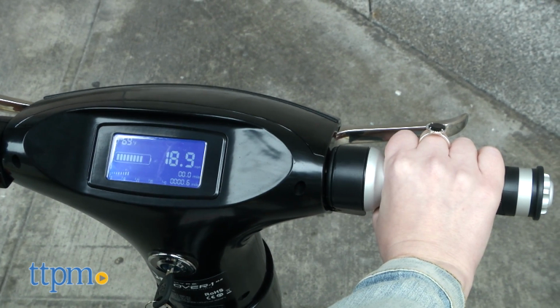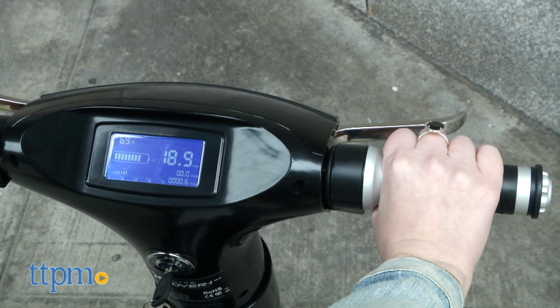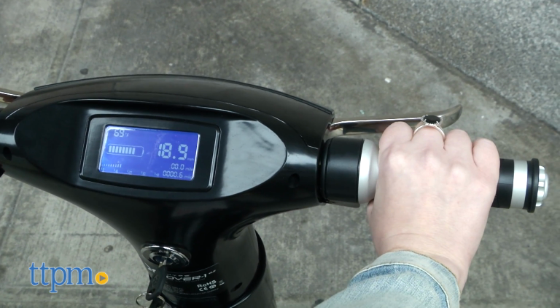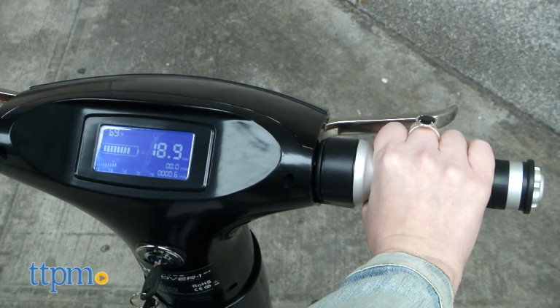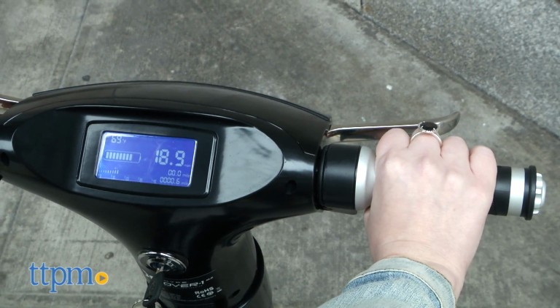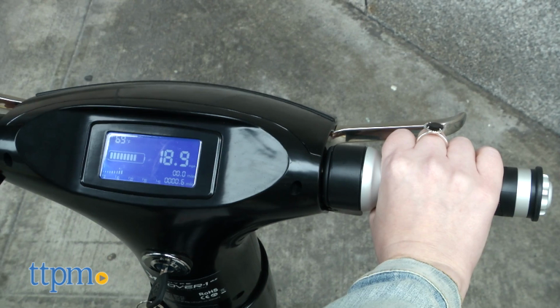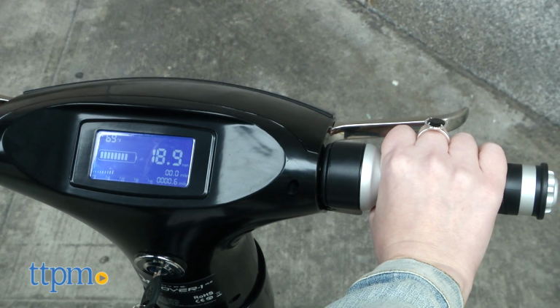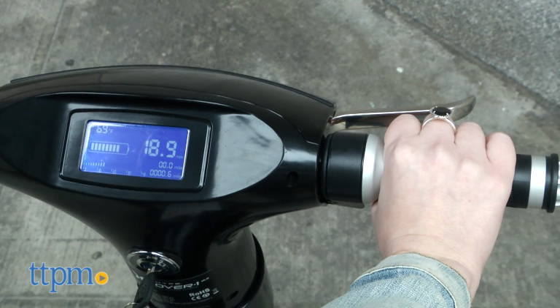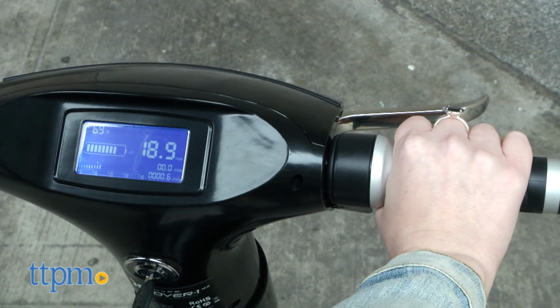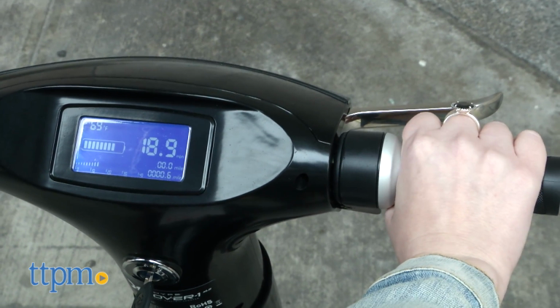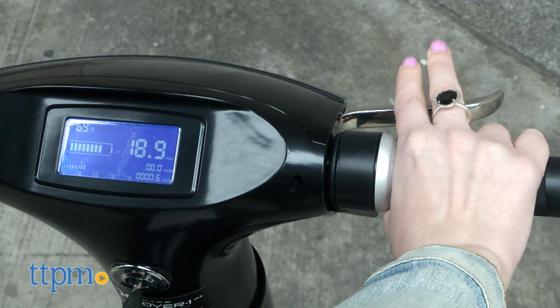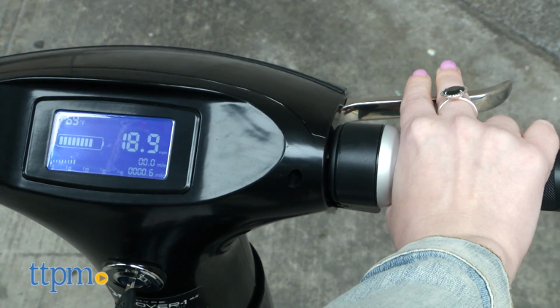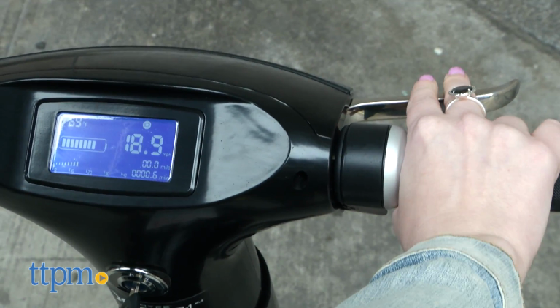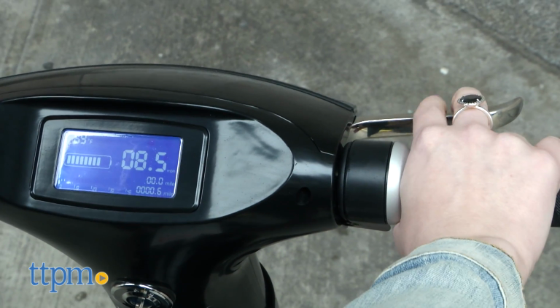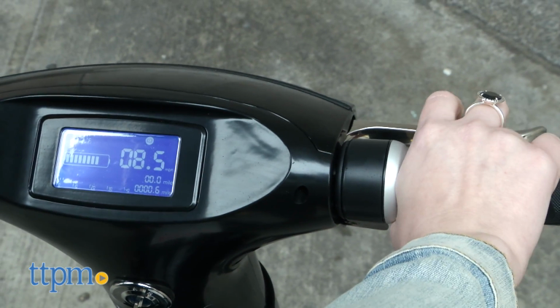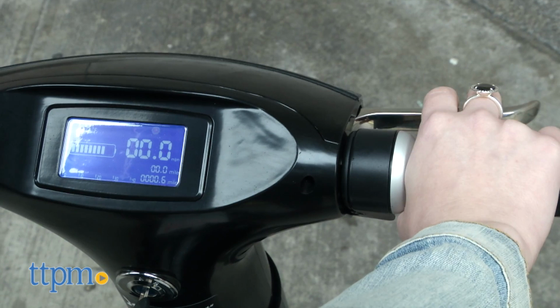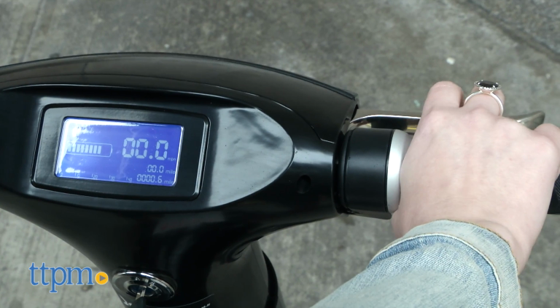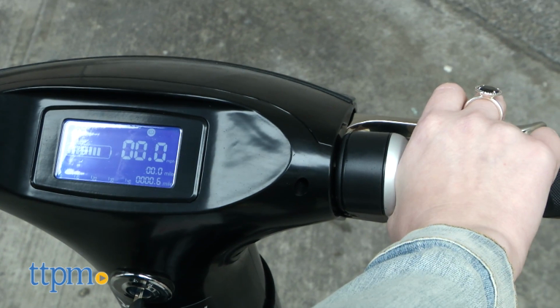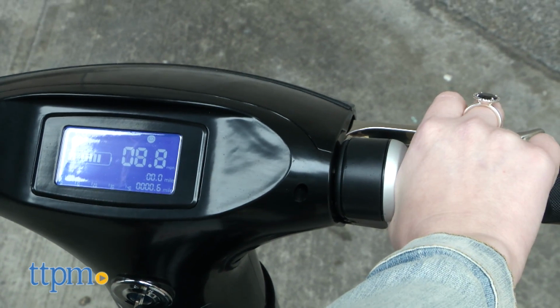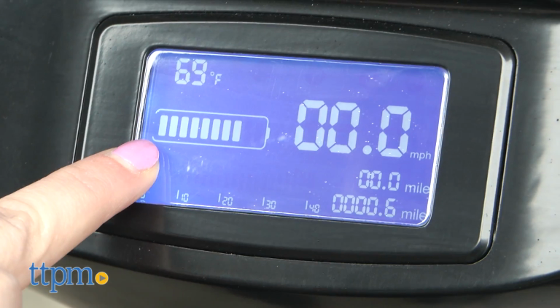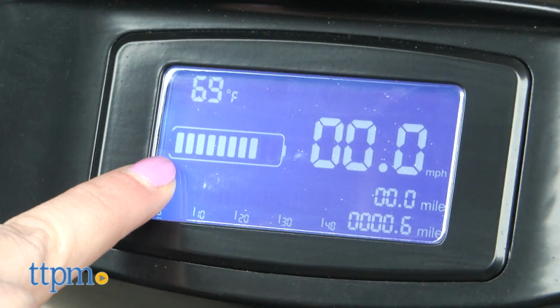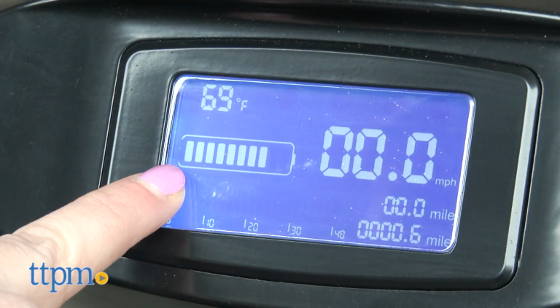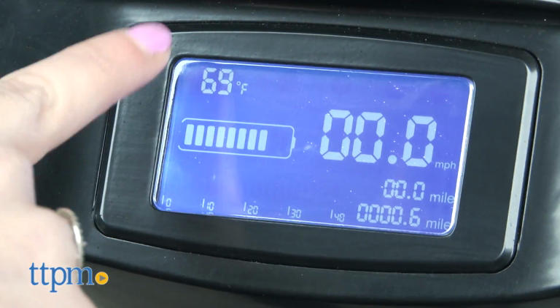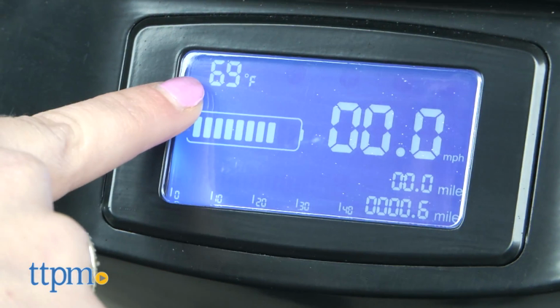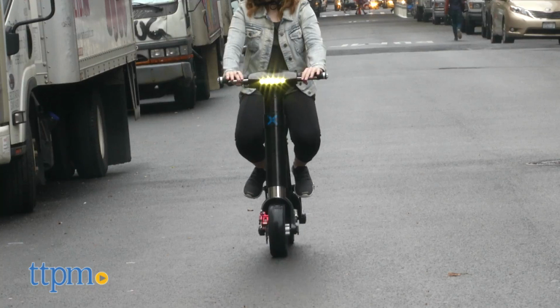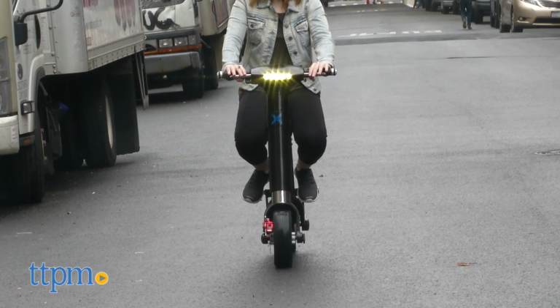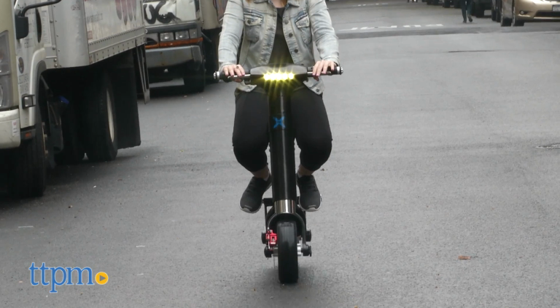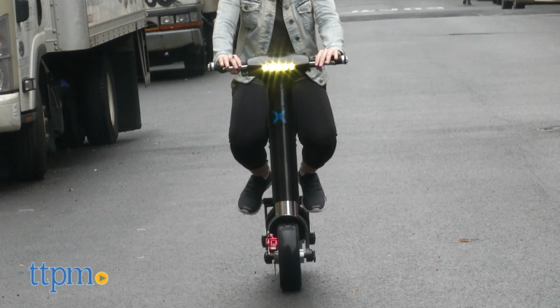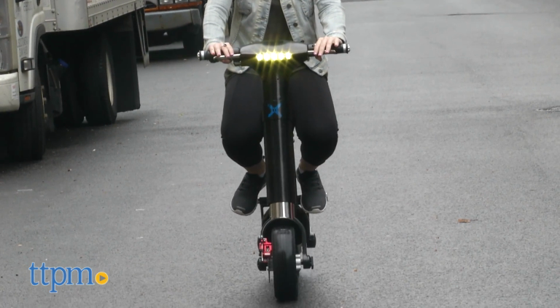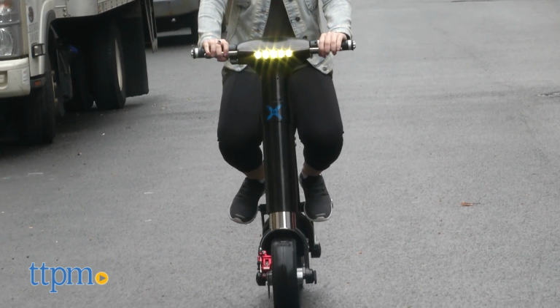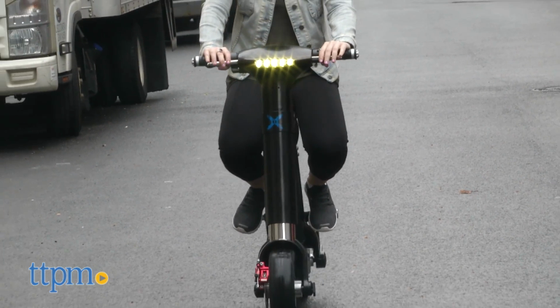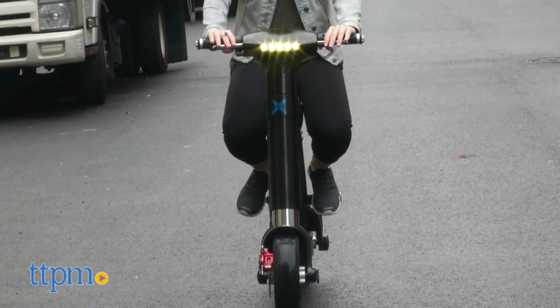The LCD screen will display your speed, which can hit a maximum of 20 miles per hour. It will also display things like temperature, brake indicator, odometer, and battery level. If at any point you need to stop, simply let up on the throttle and begin to pump the brakes.